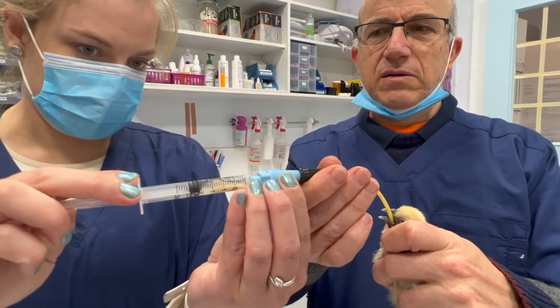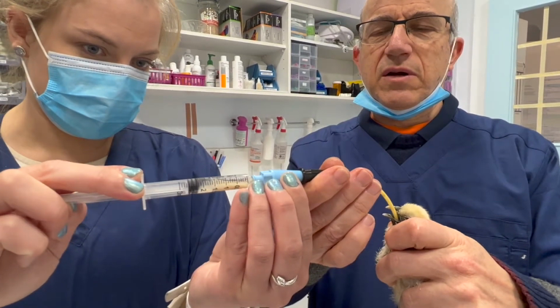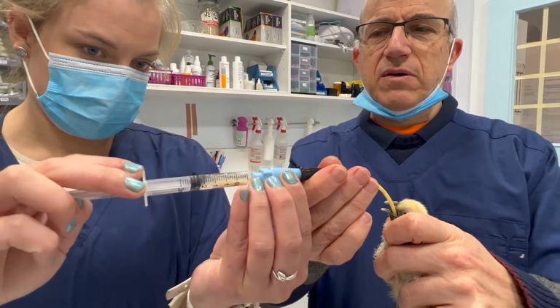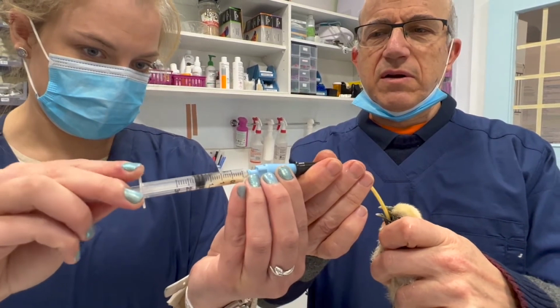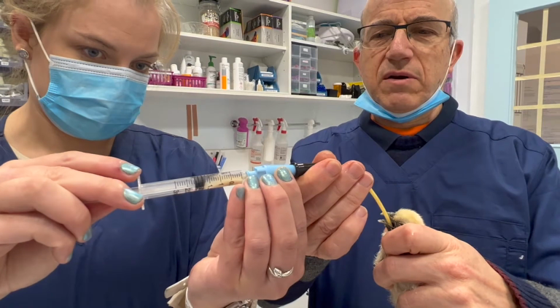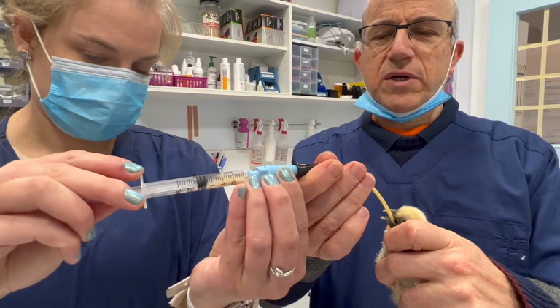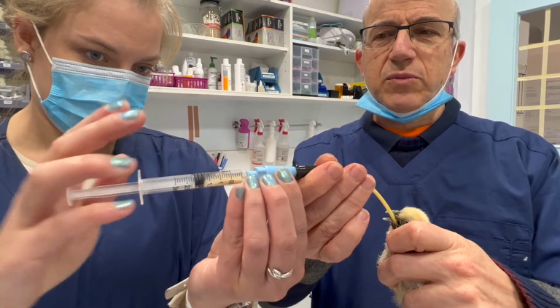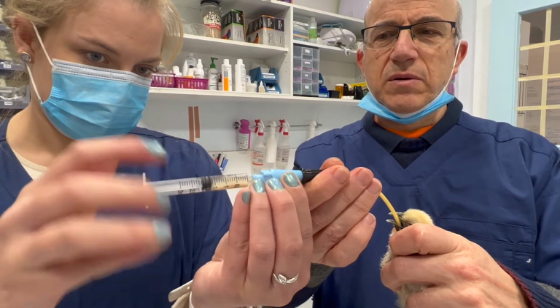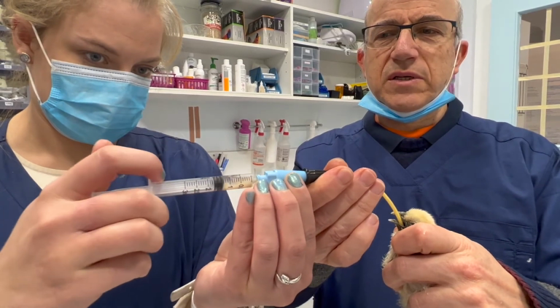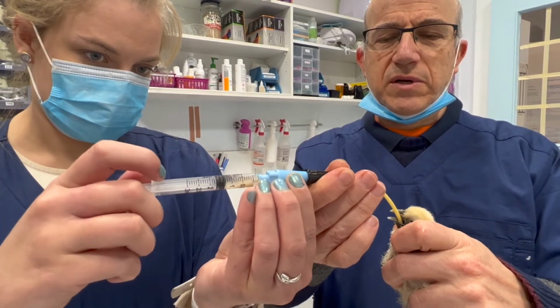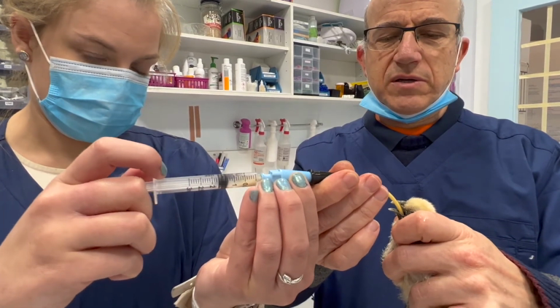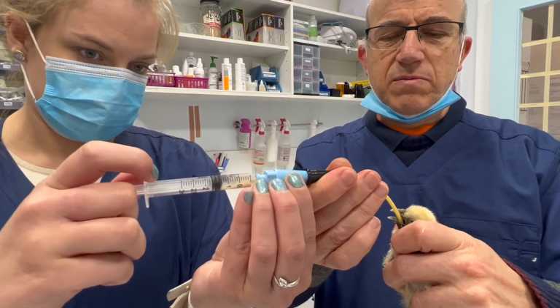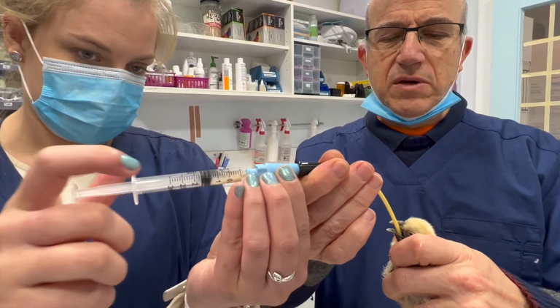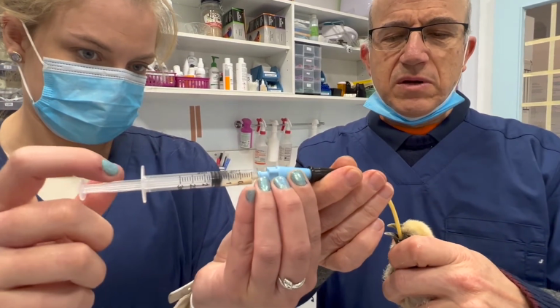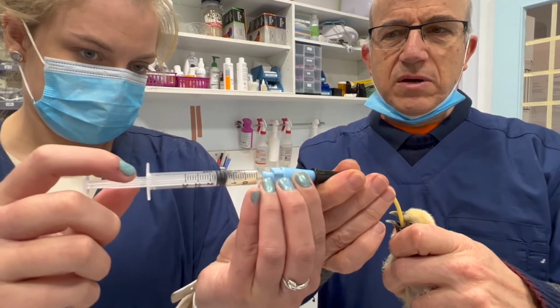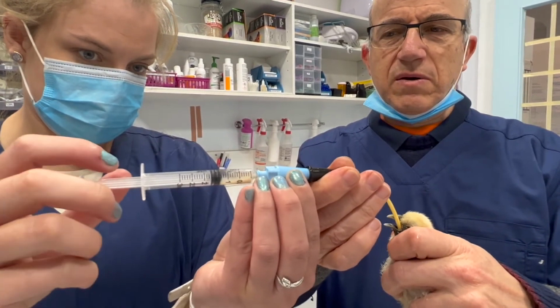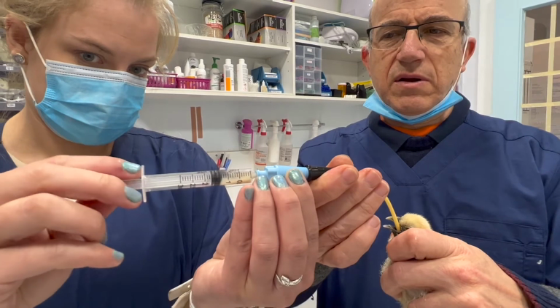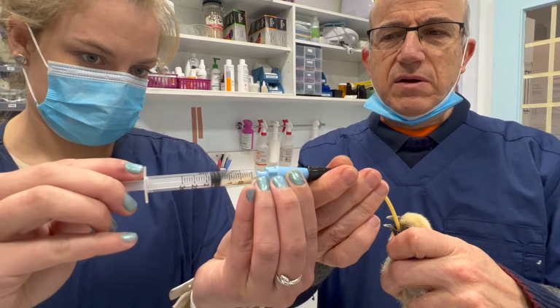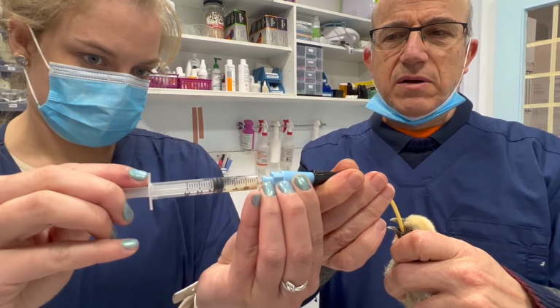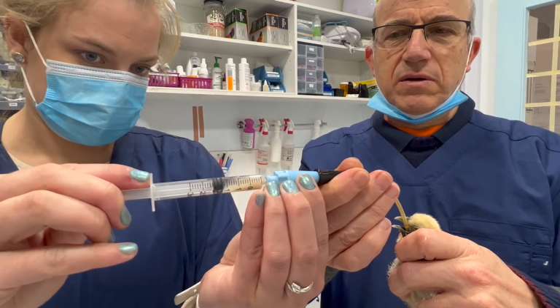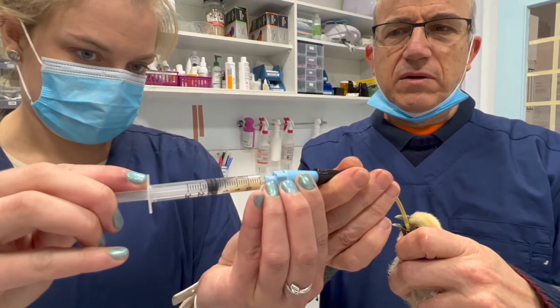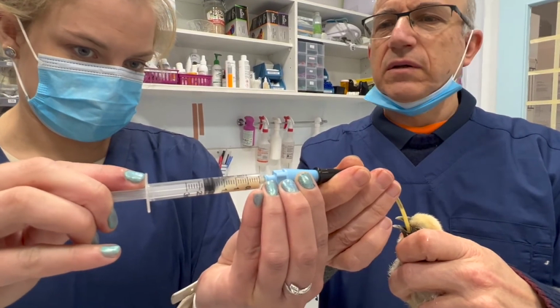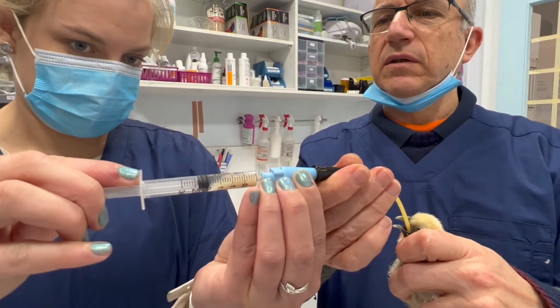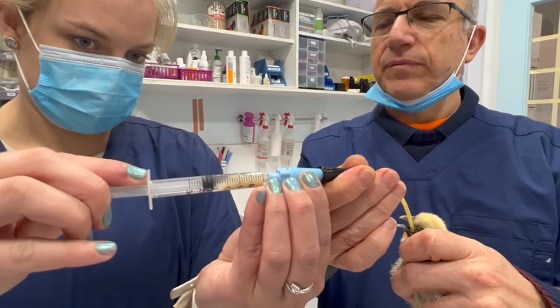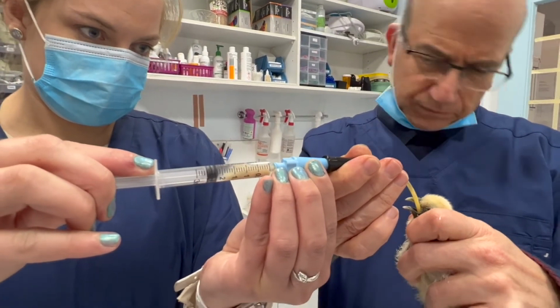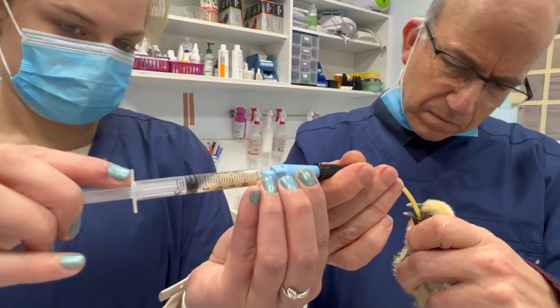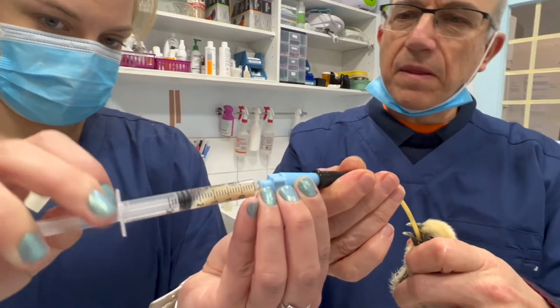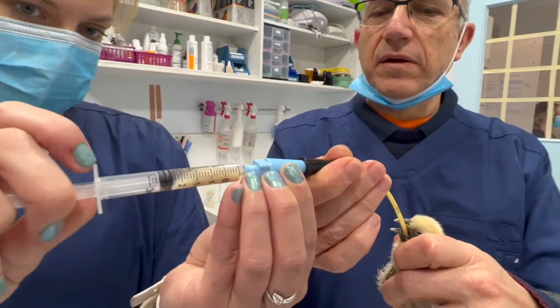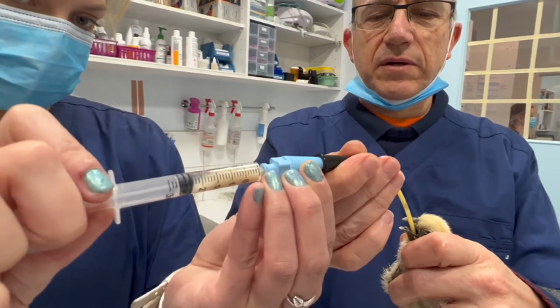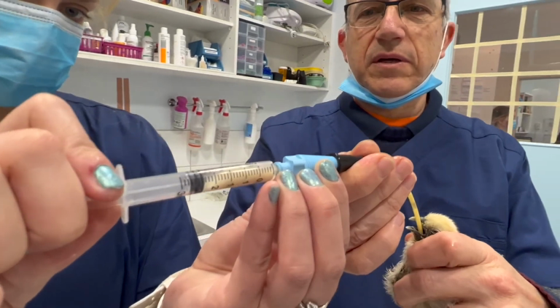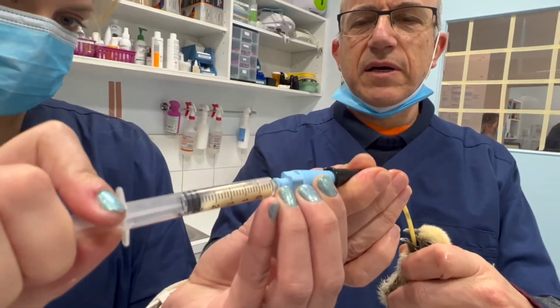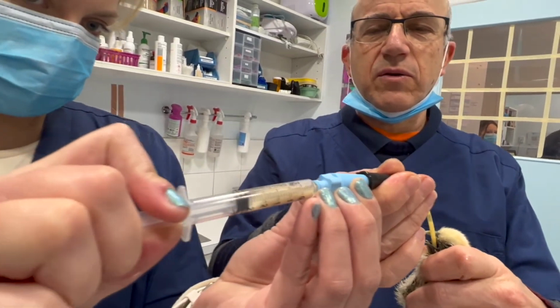Slow down, slow down. Let go, push in. Push in a little bit, just a little bit. Okay, stop. Go again. You're being a very good little patient. Right, take it off.